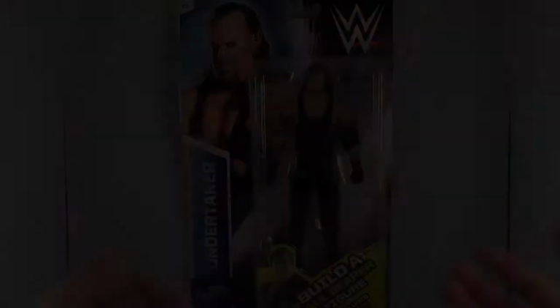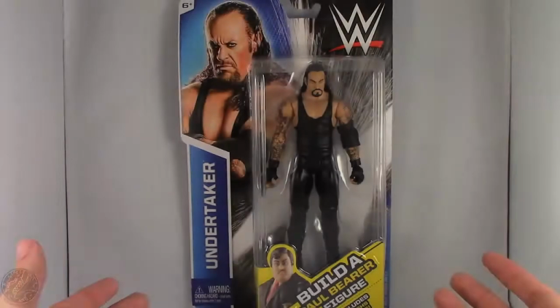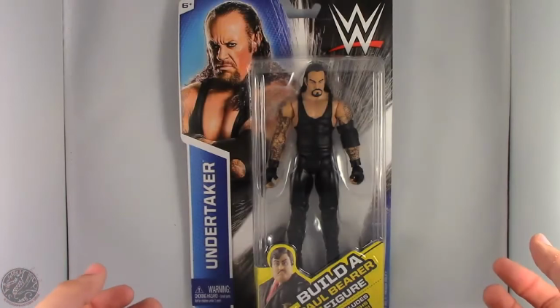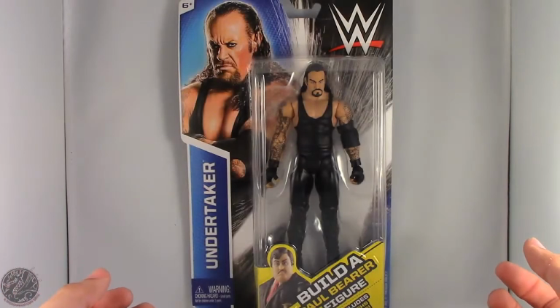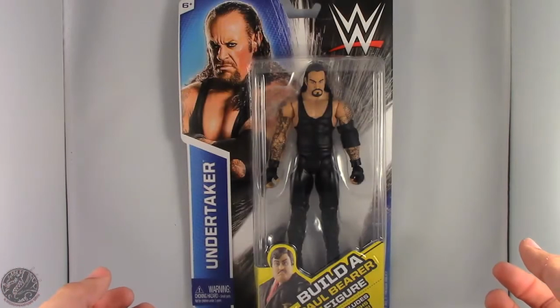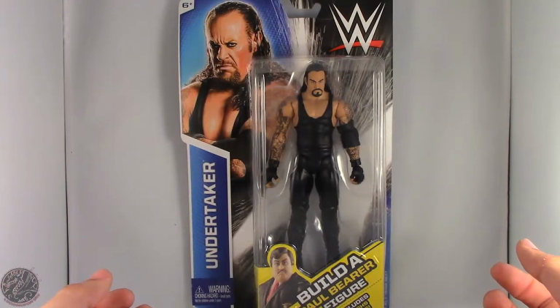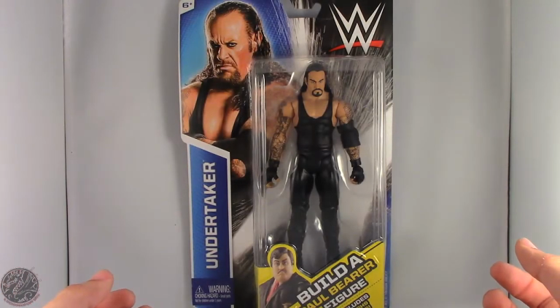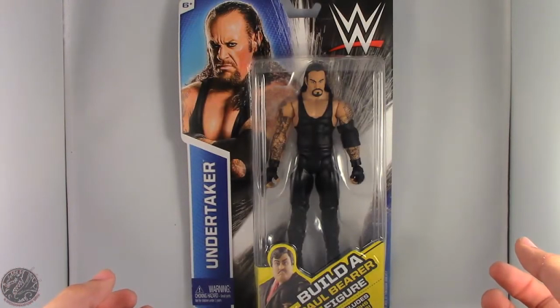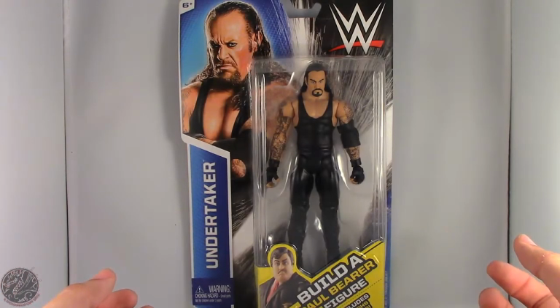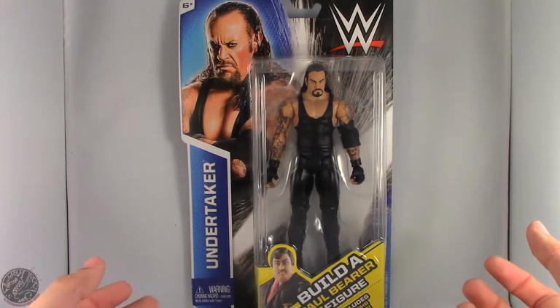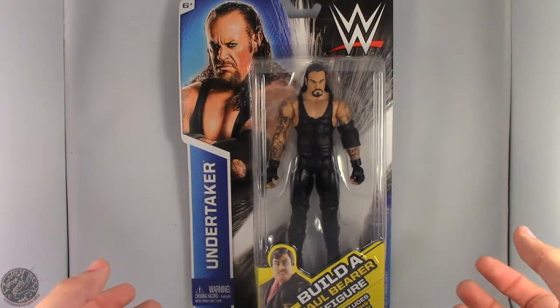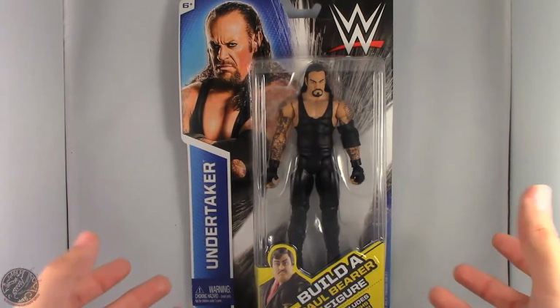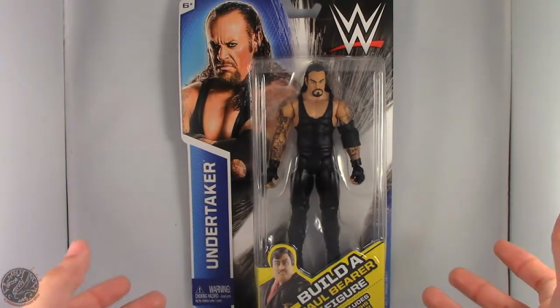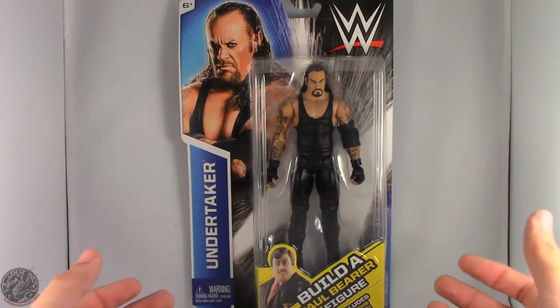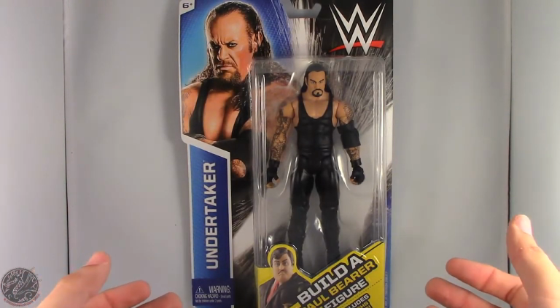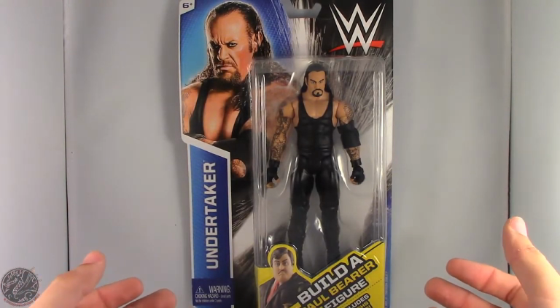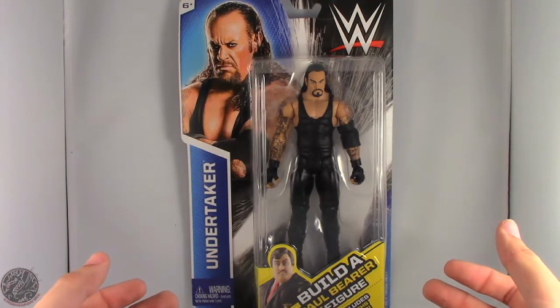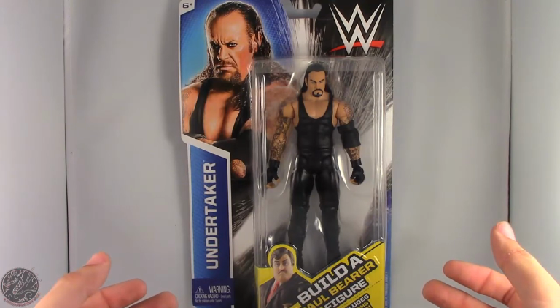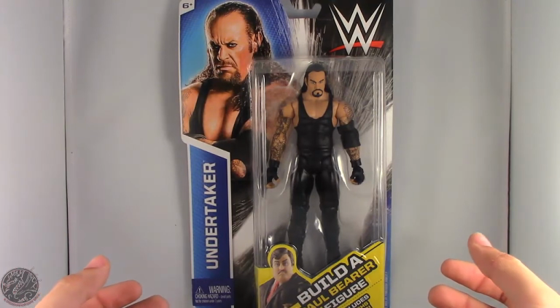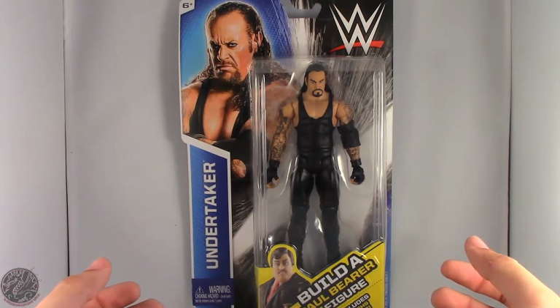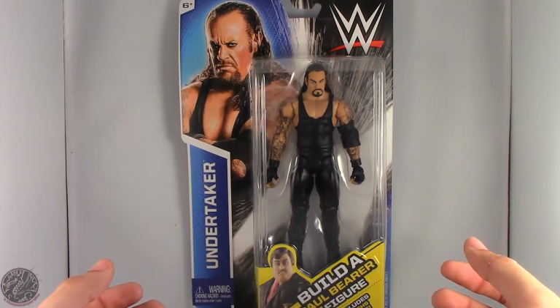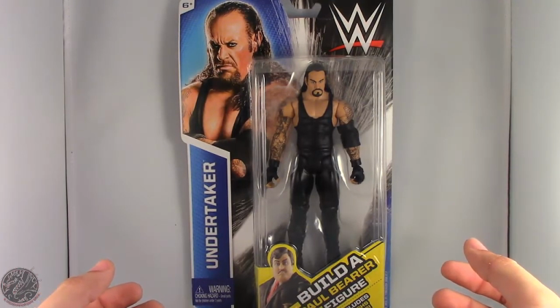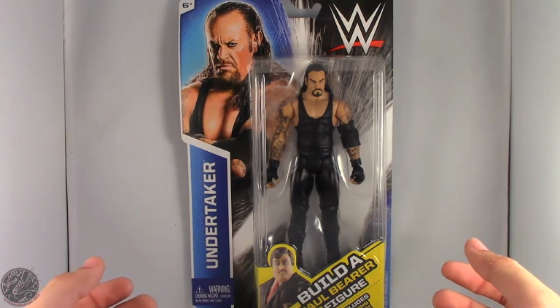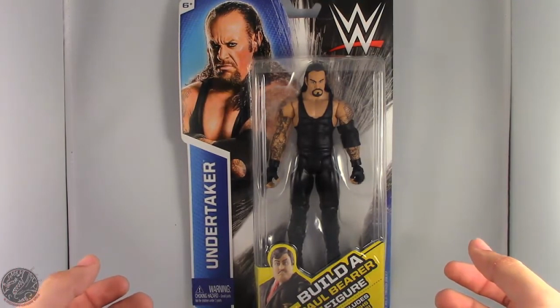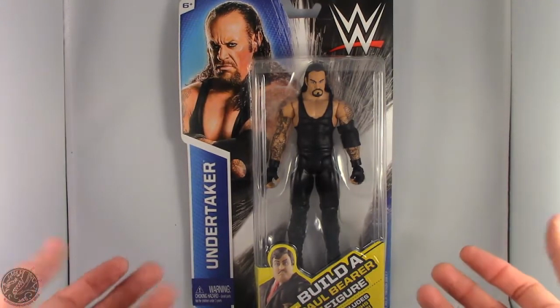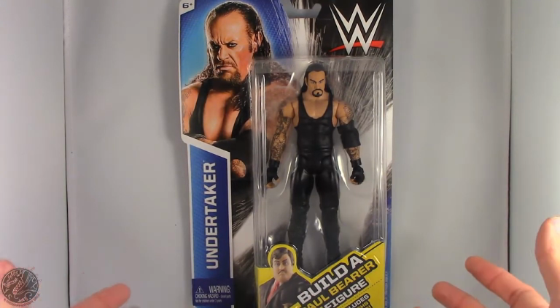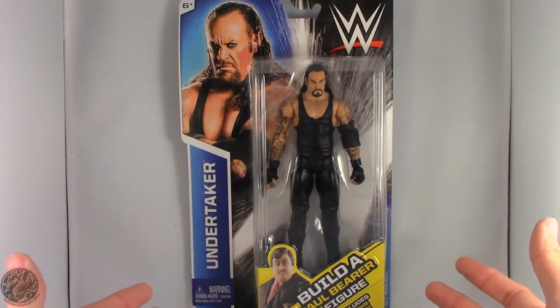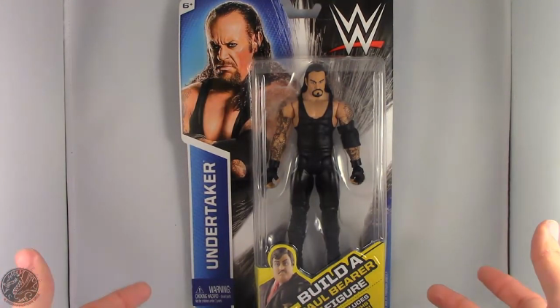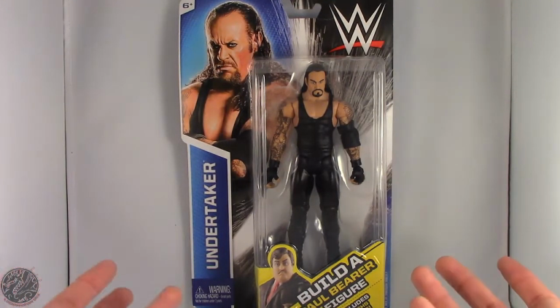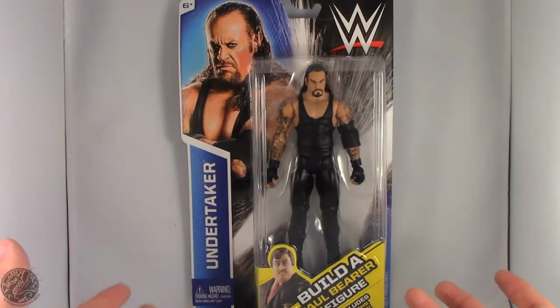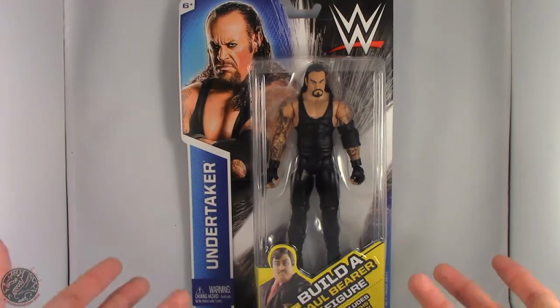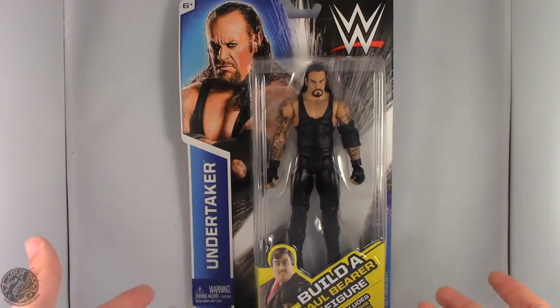What's going on everybody? King of Dragons 5000 here coming at you with a figure review. Today we'll be having a look at the Mattel WWE Best of Pay-Per-View Build-A-Figure Paul Bearer.